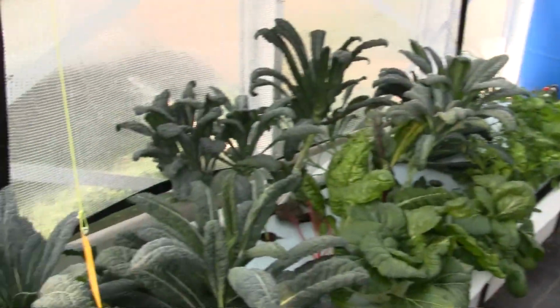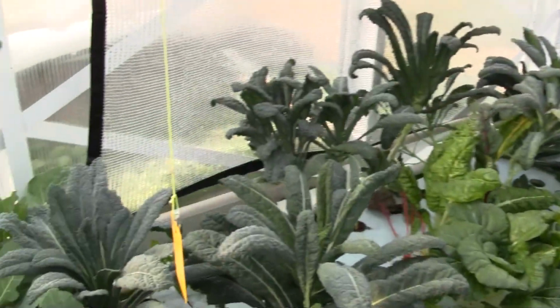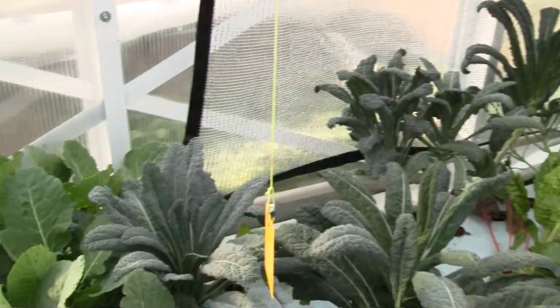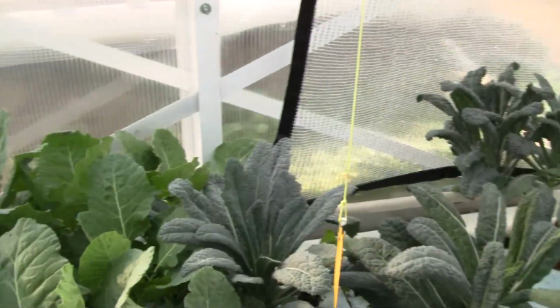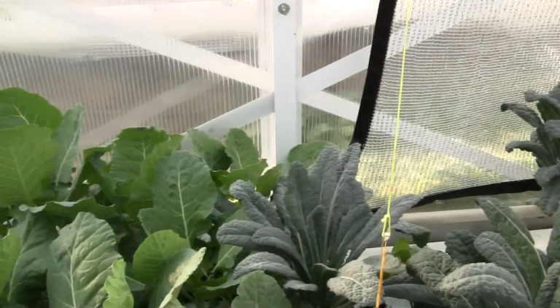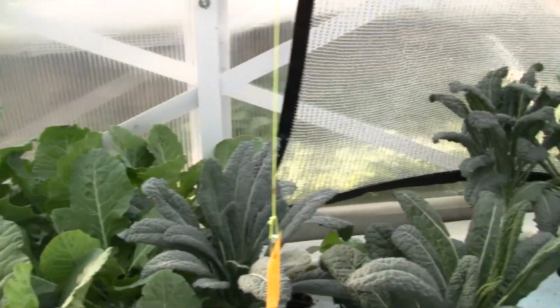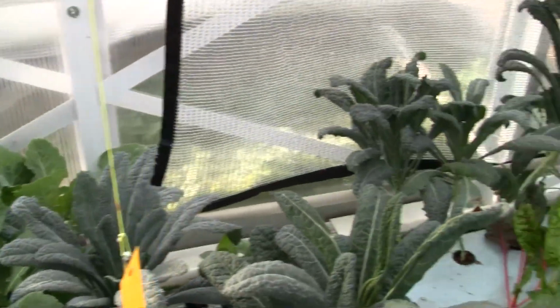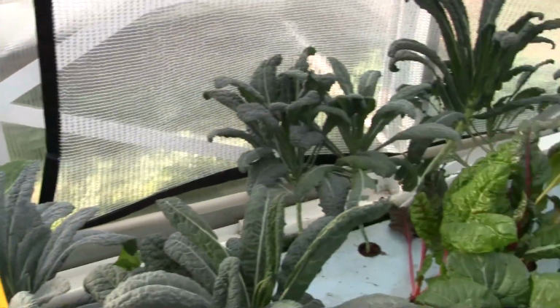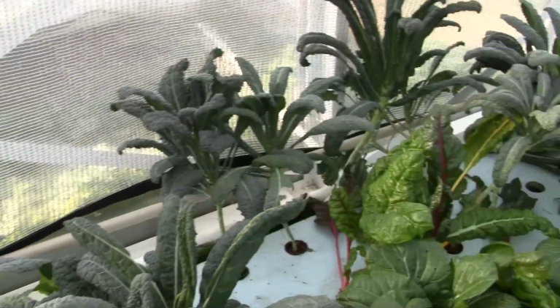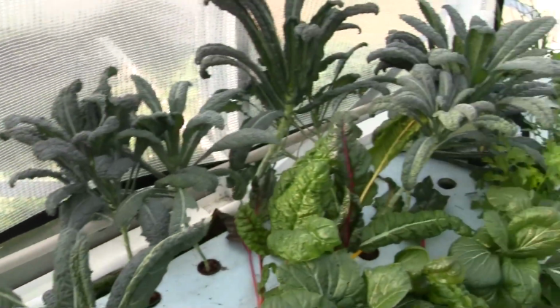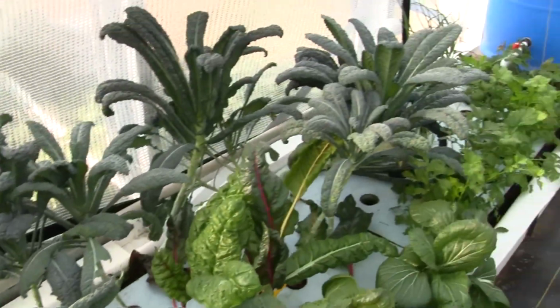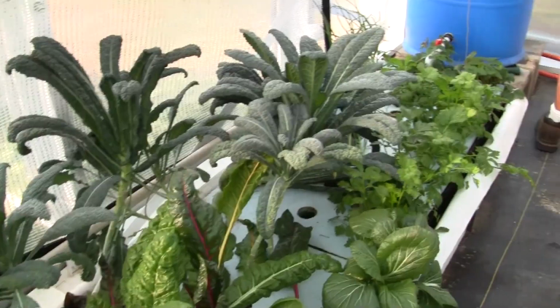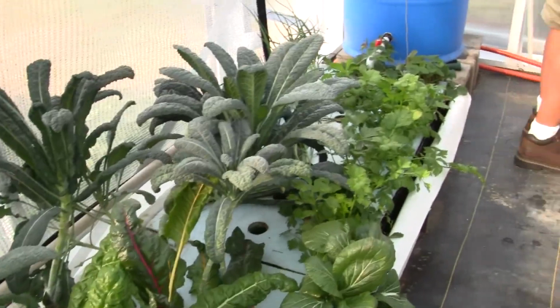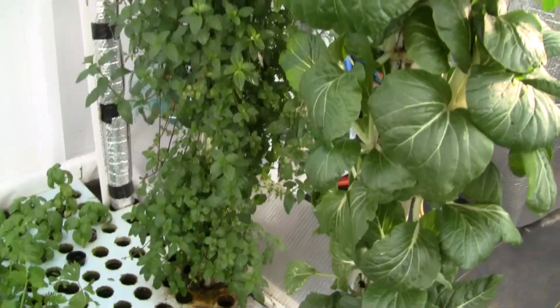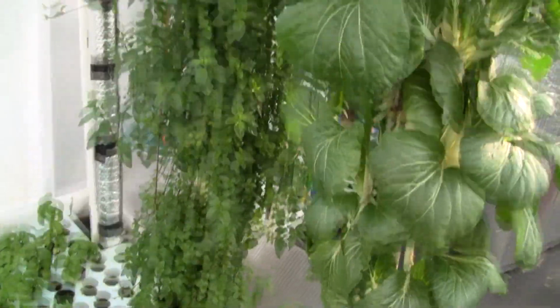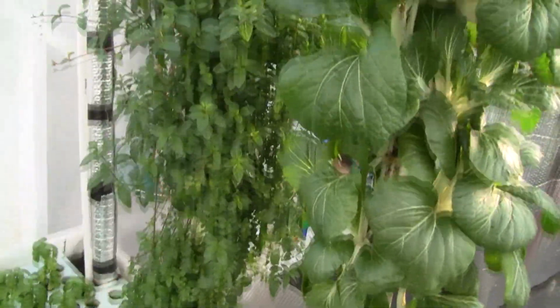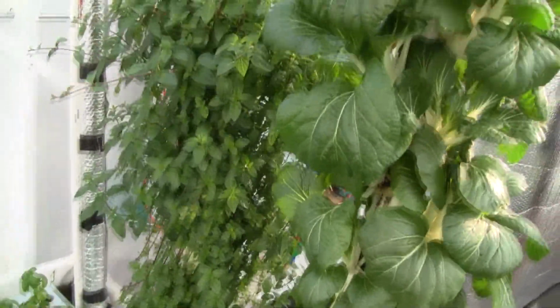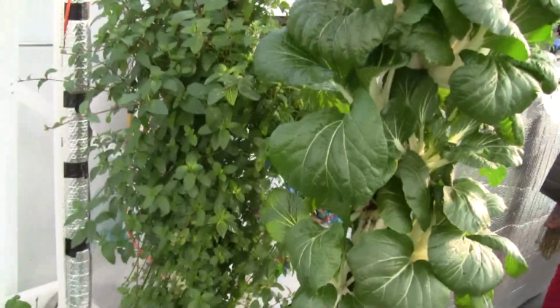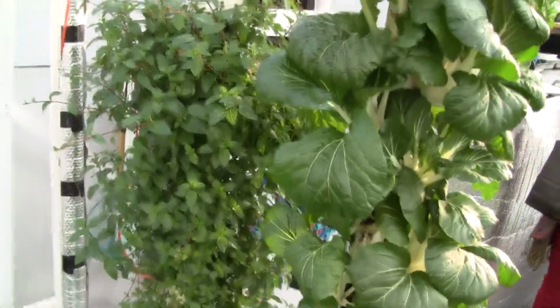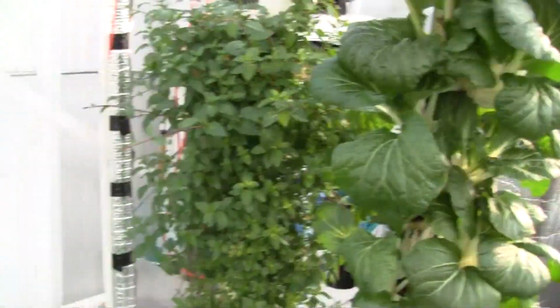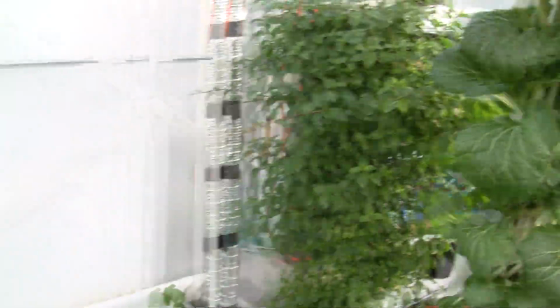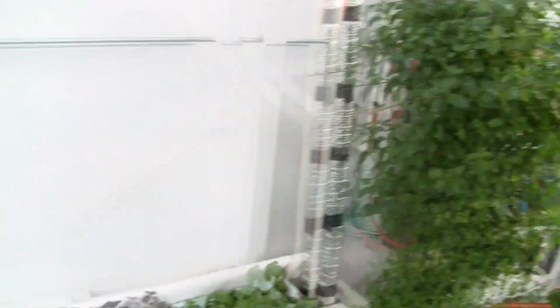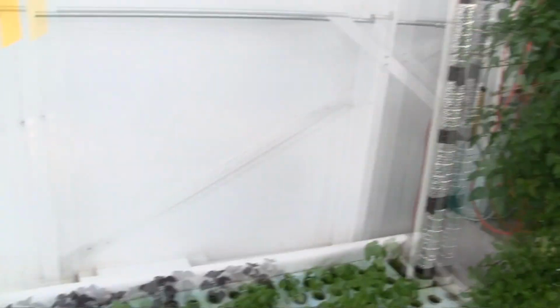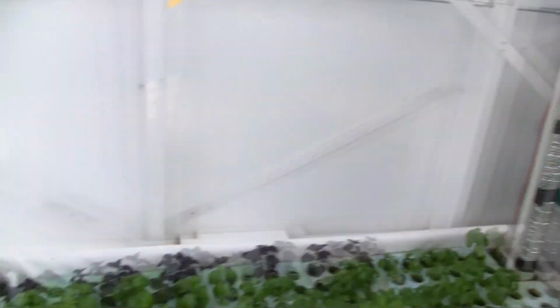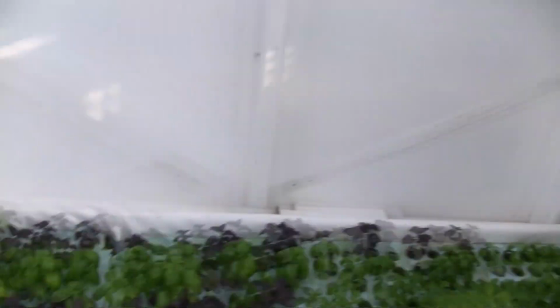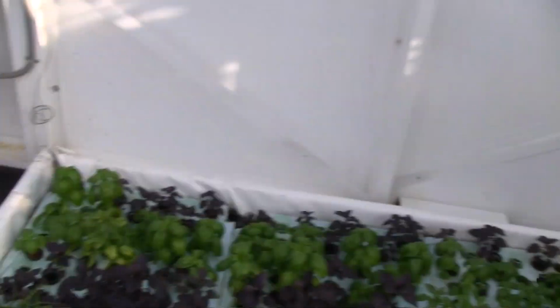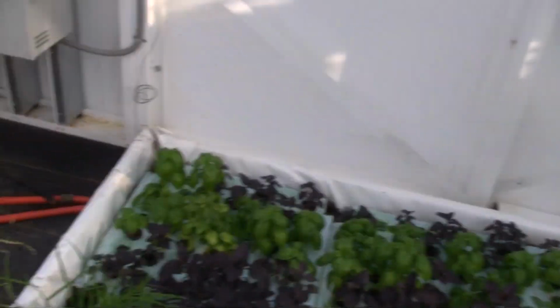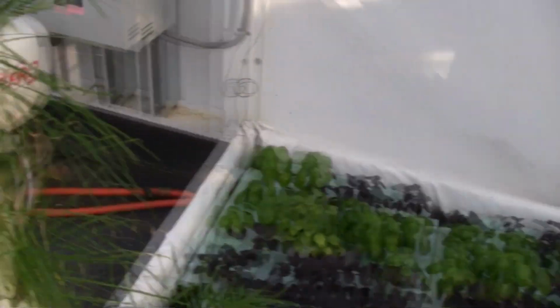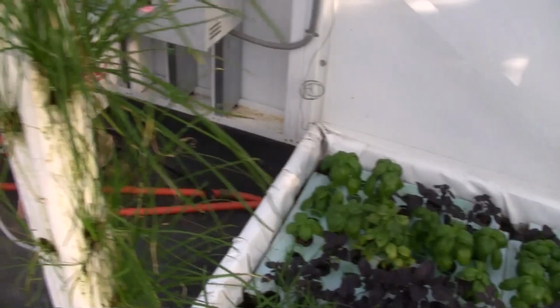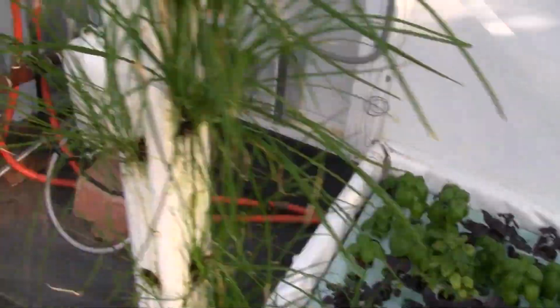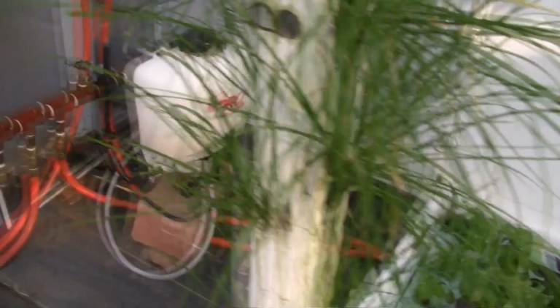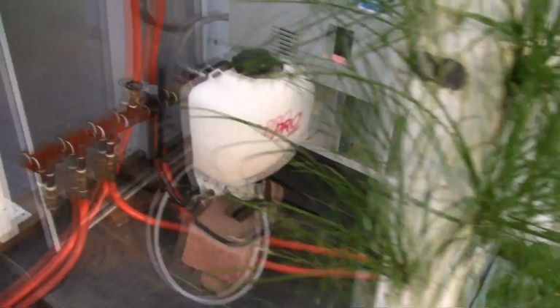Turnkey Aquaponics Greenhouse is engineered for 110 mile an hour wind and 30 pounds per square foot snow loads, and is designed for maximum solar efficiency at Denver's altitude and latitude.